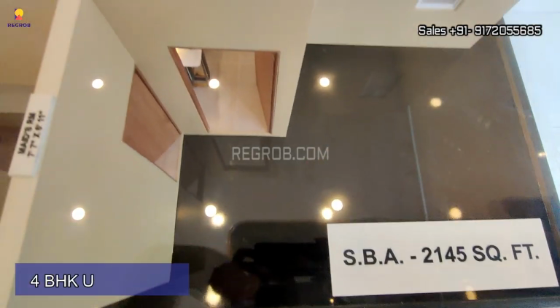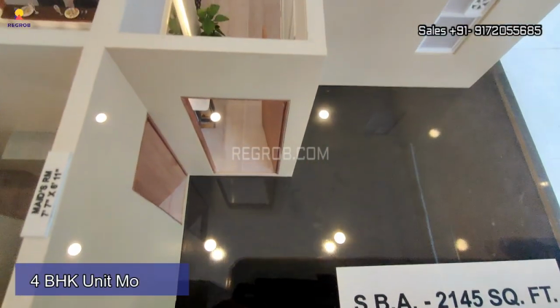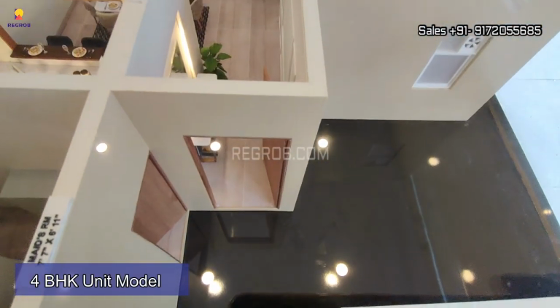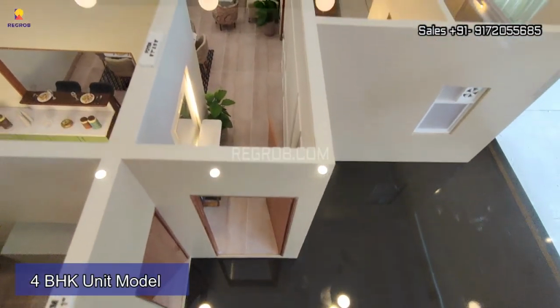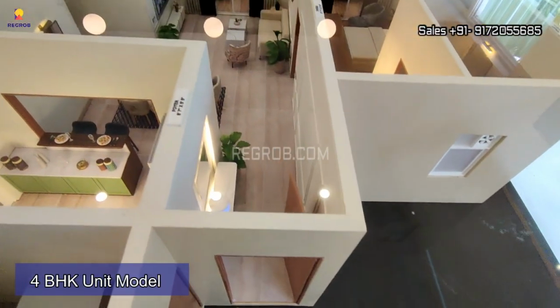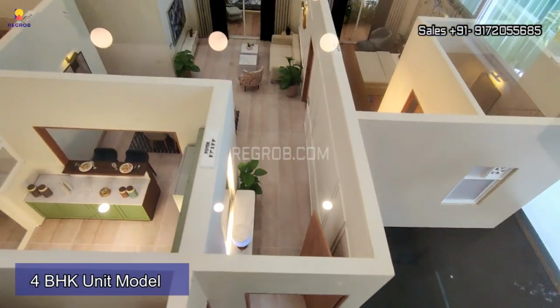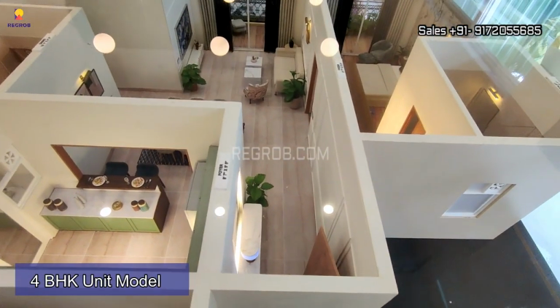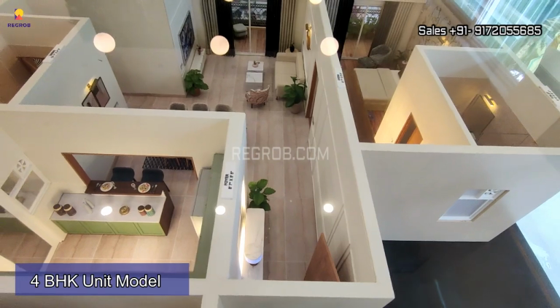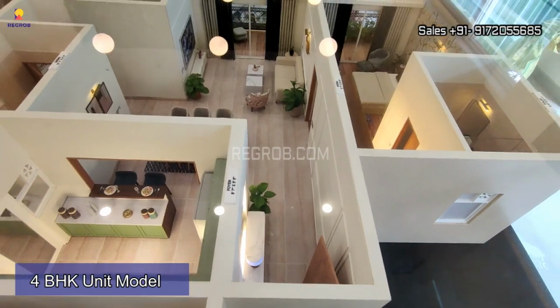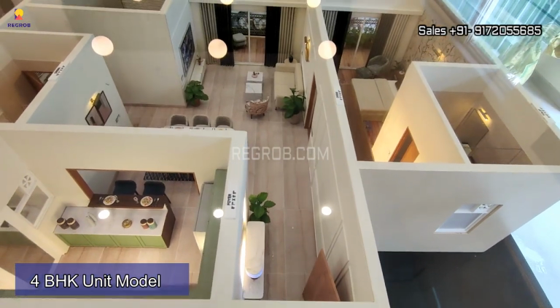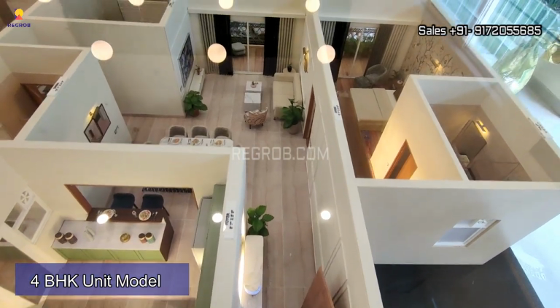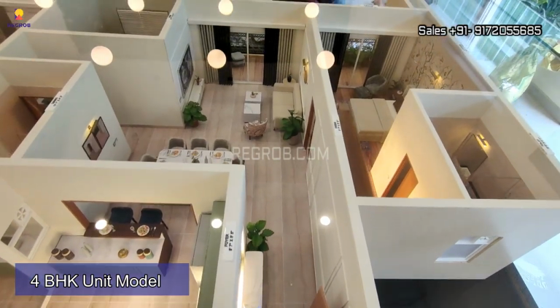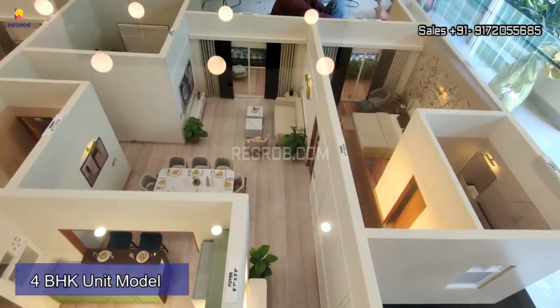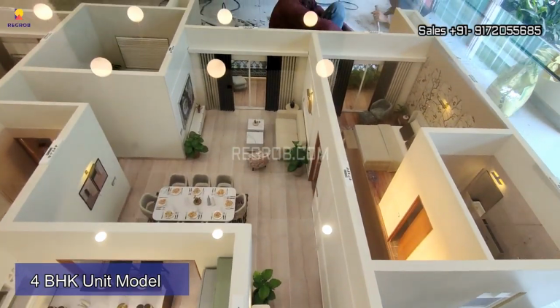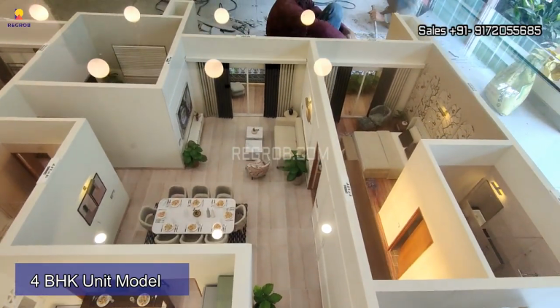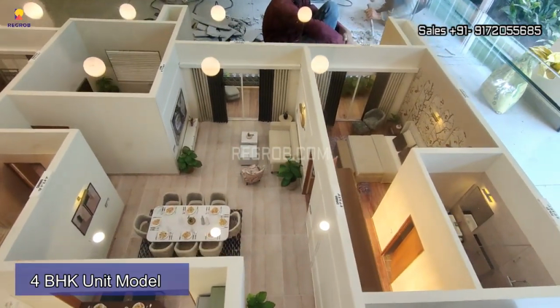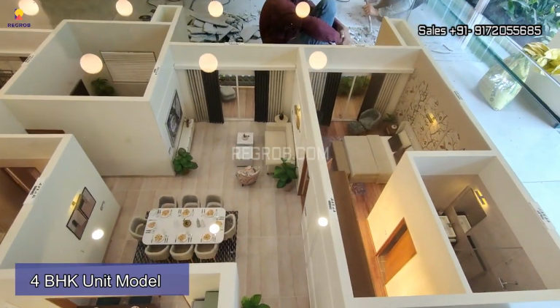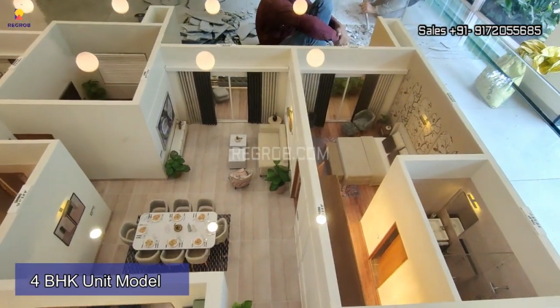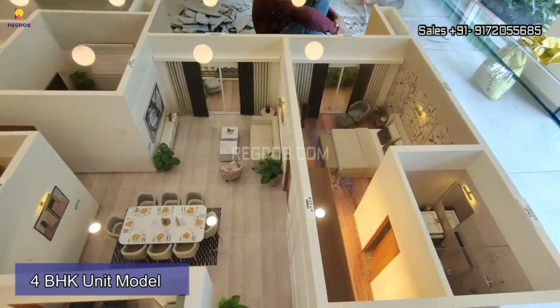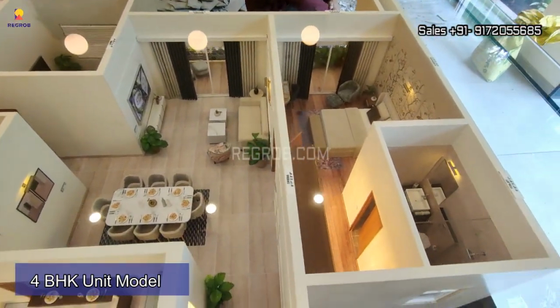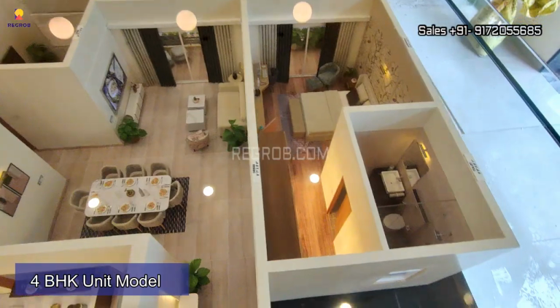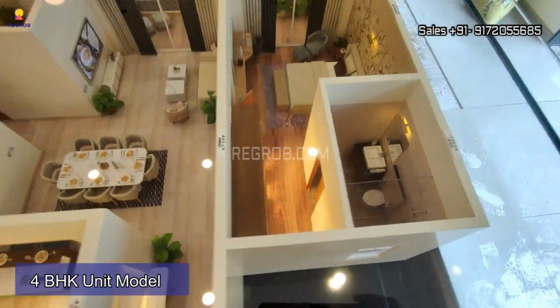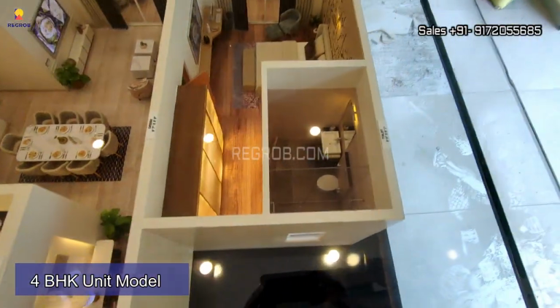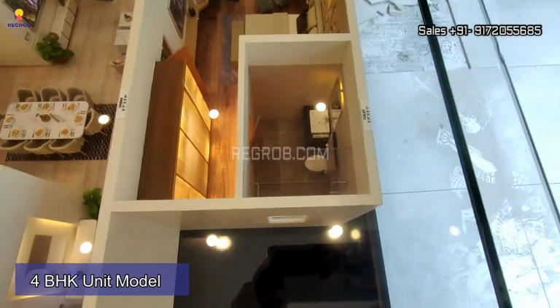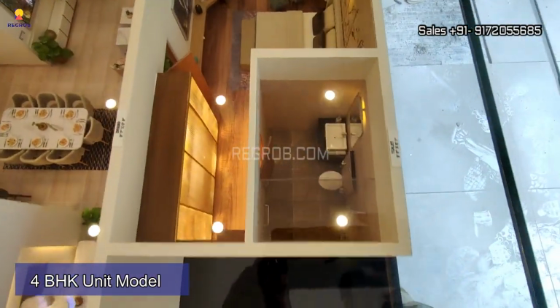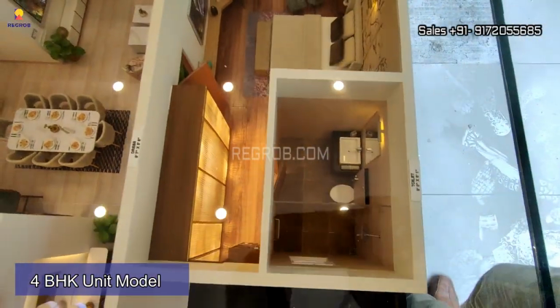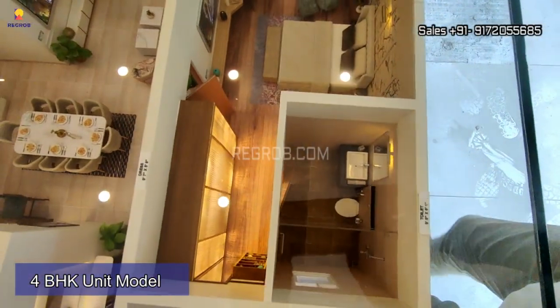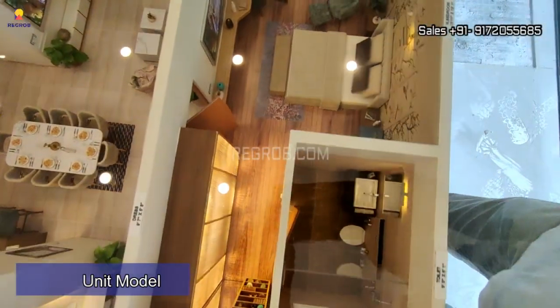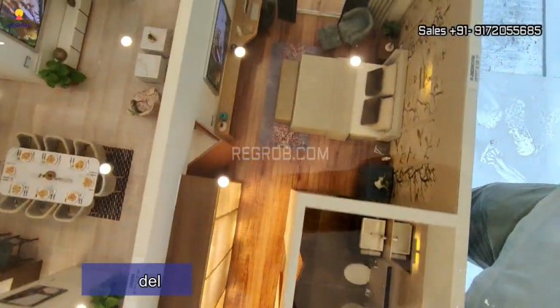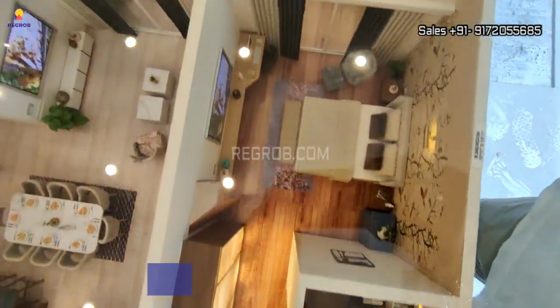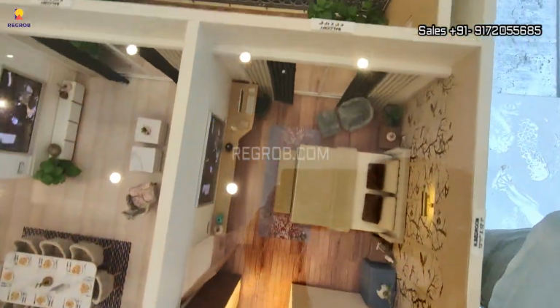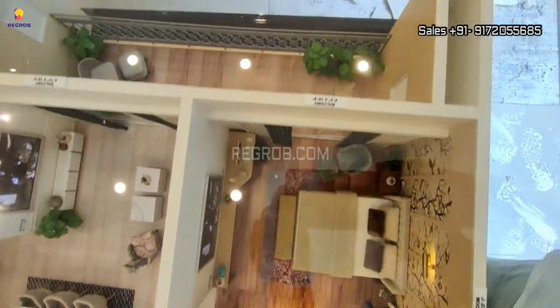We are now at the experience center and this is a 4 BHK unit model. This unit model gives you clarity about the apartment layout.